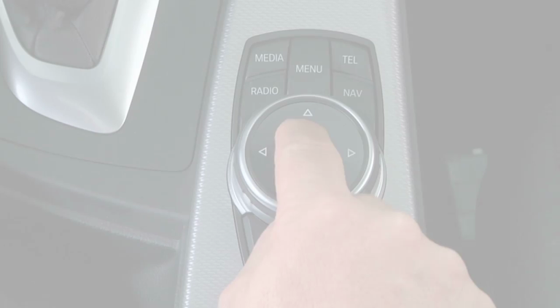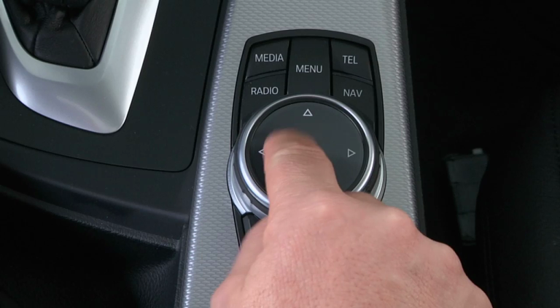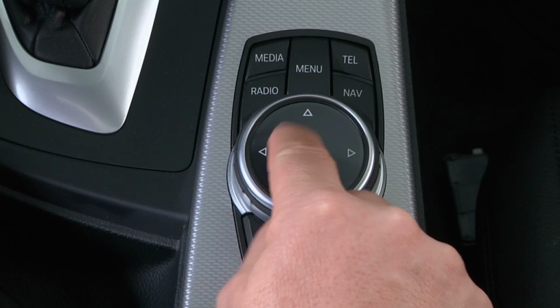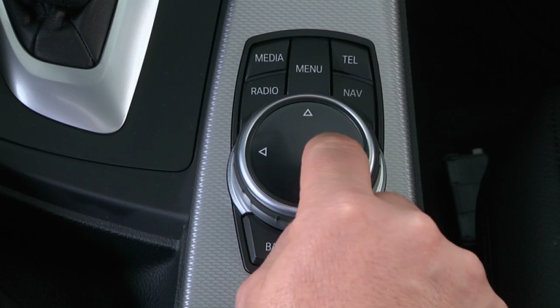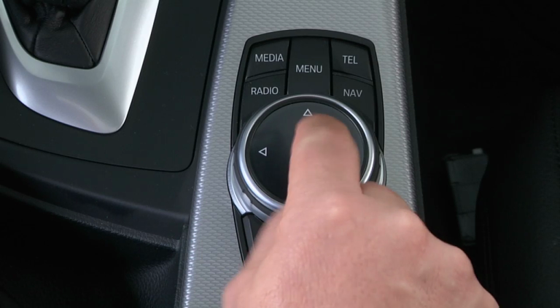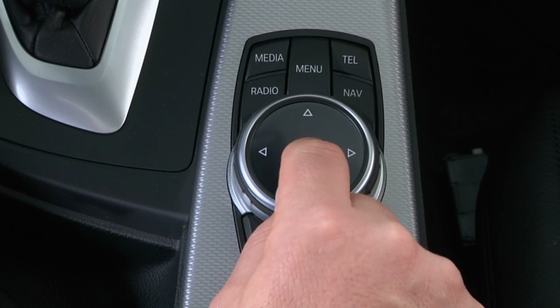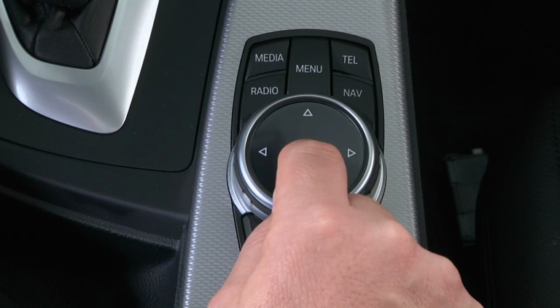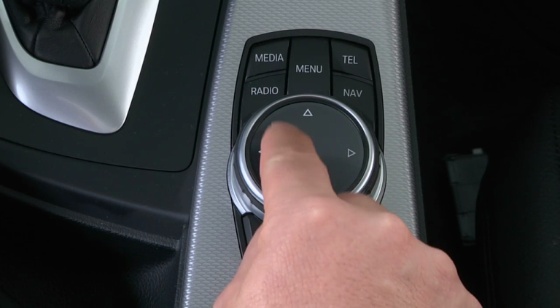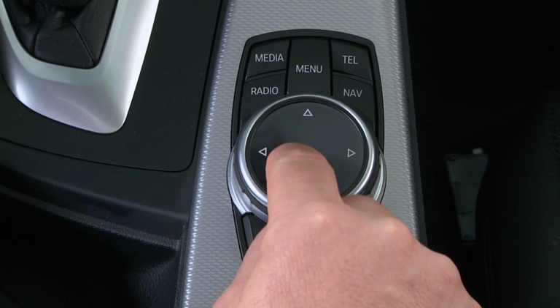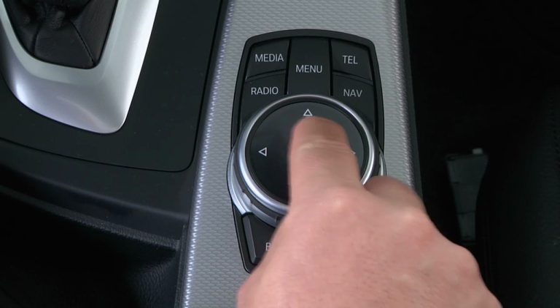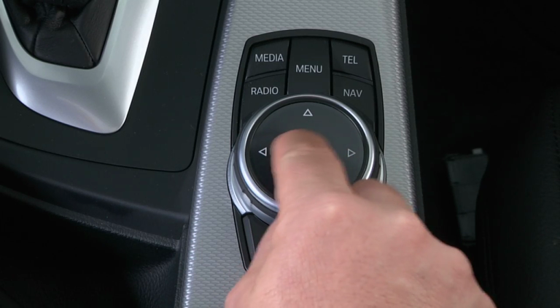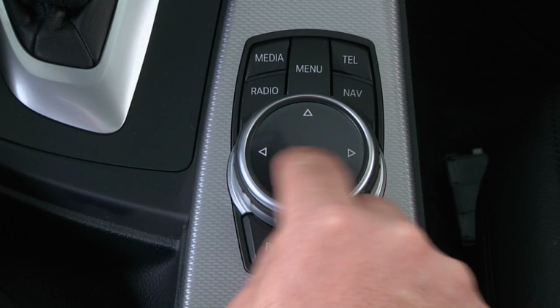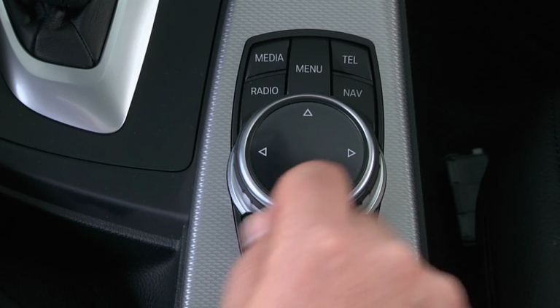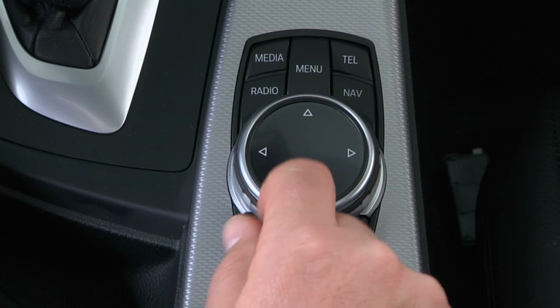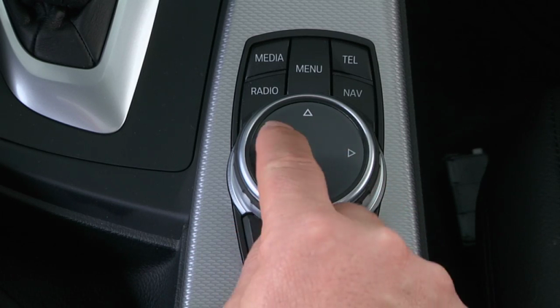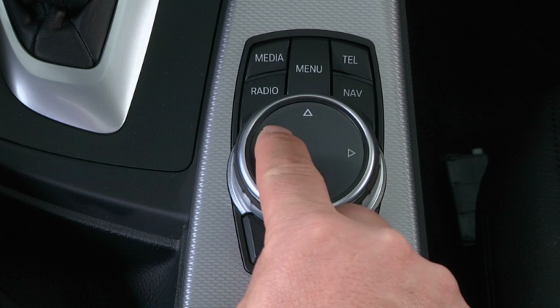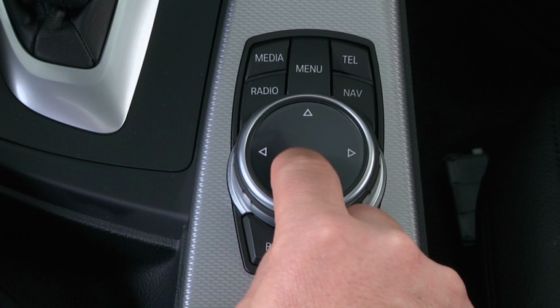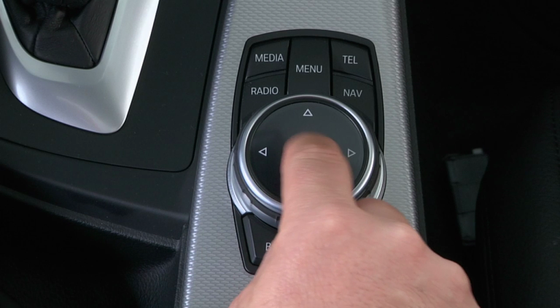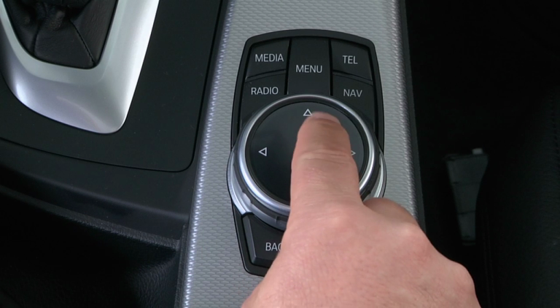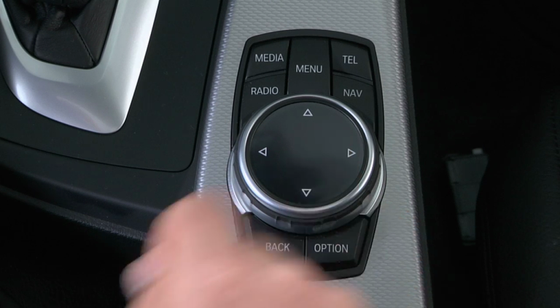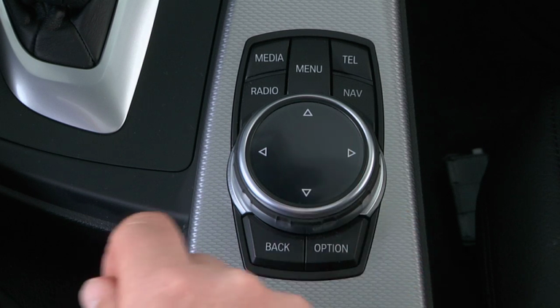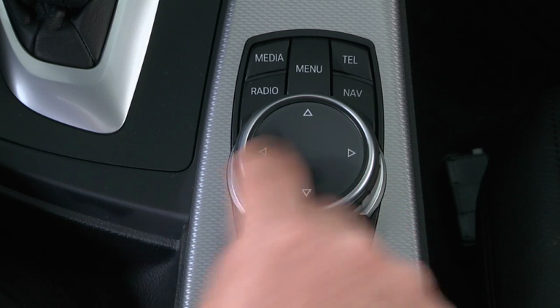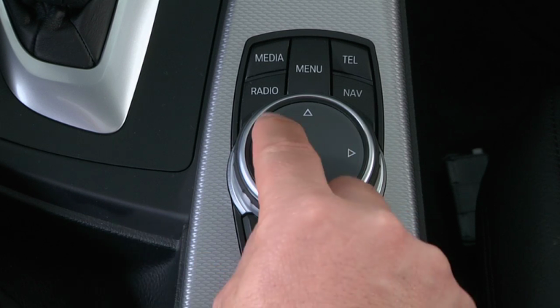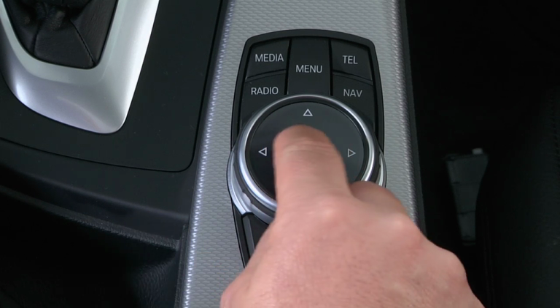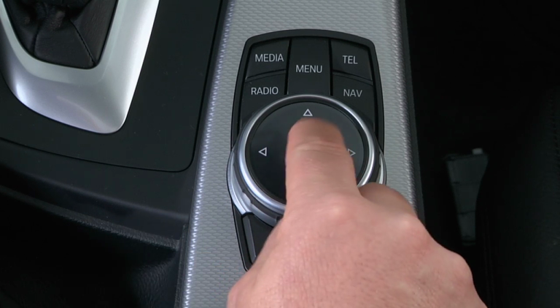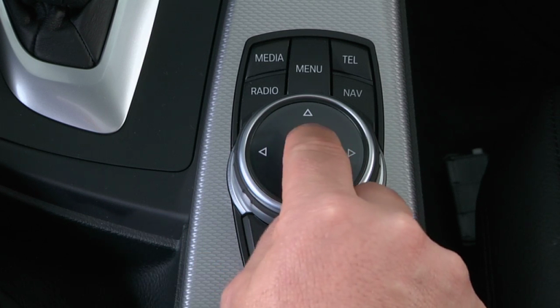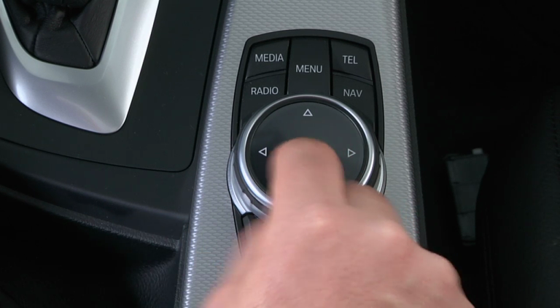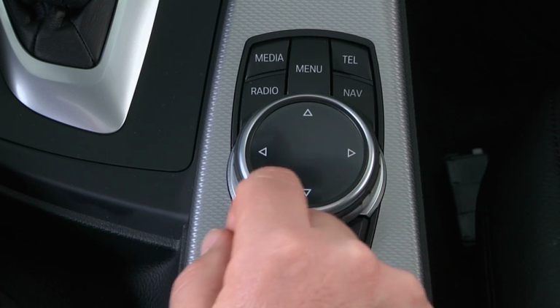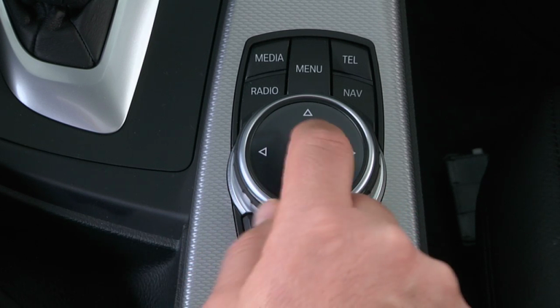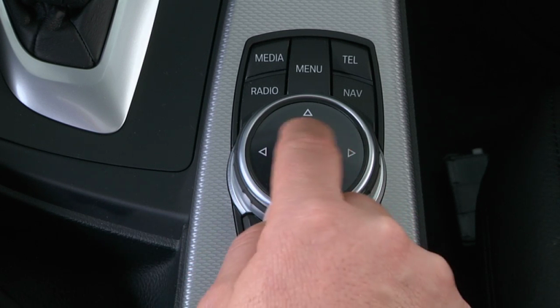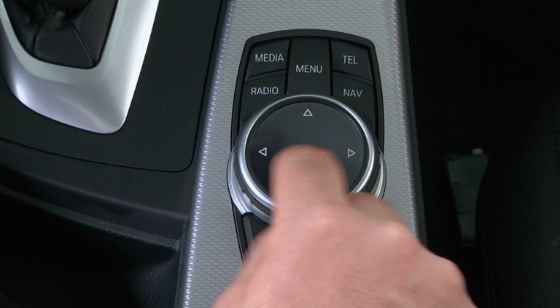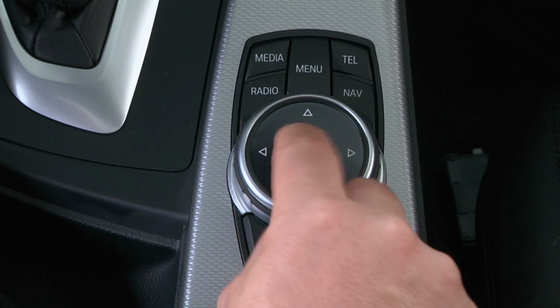The new iDrive Touch controller features a touch-sensitive interface on the top of the dial, allowing the driver to write on the controller itself.